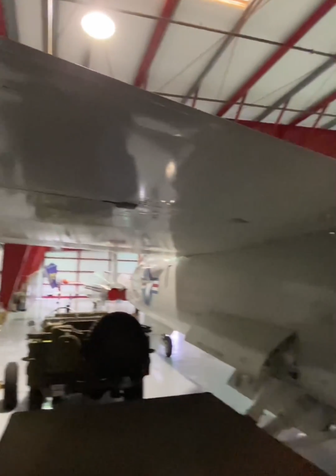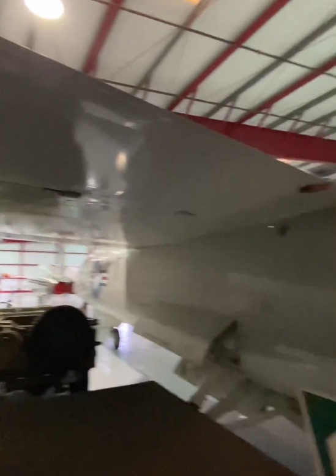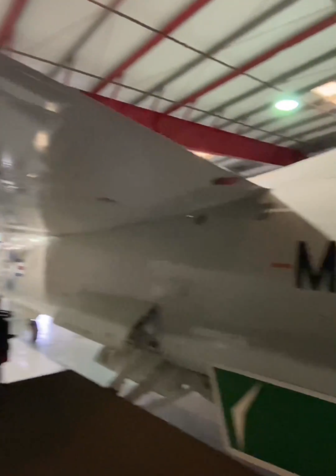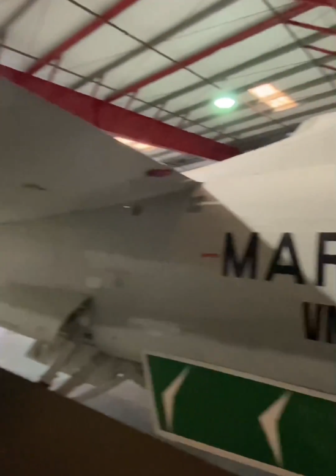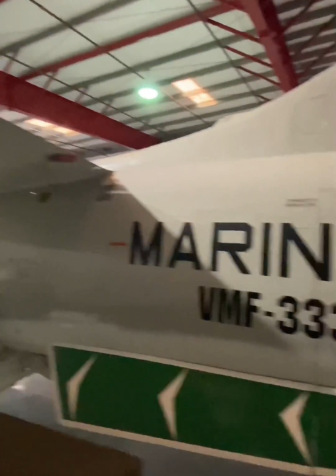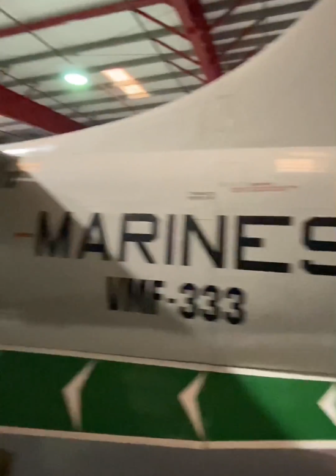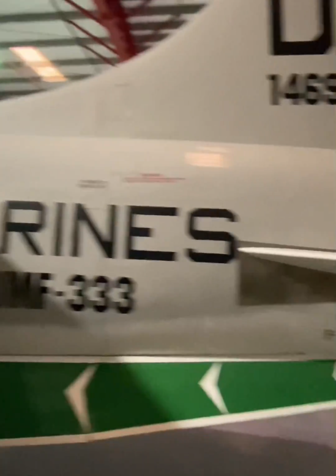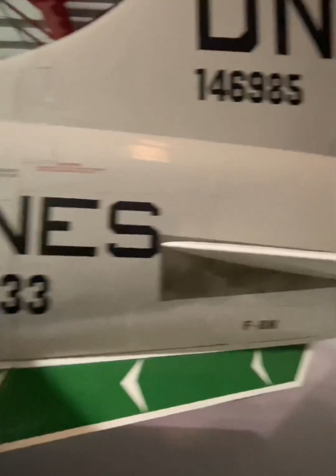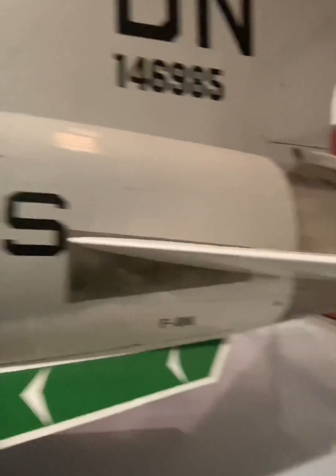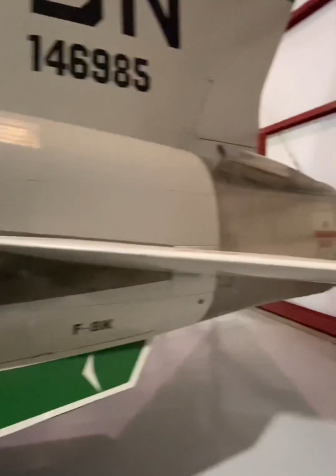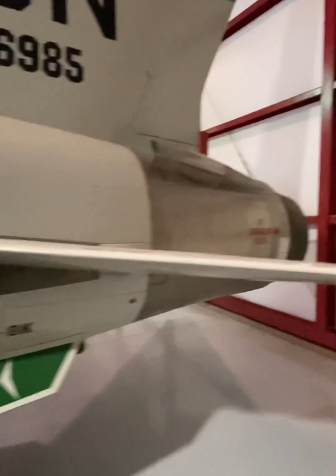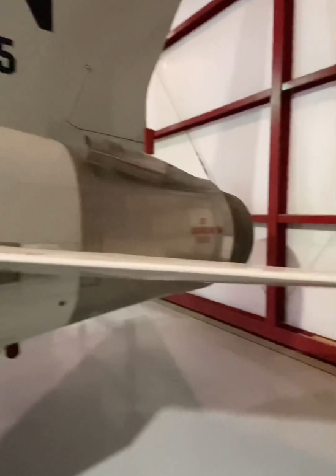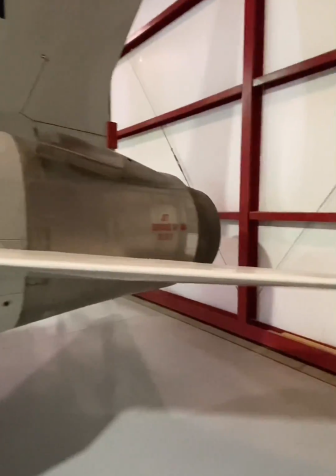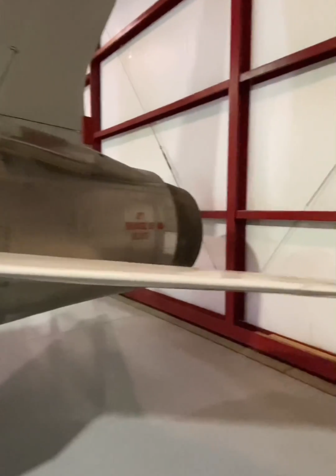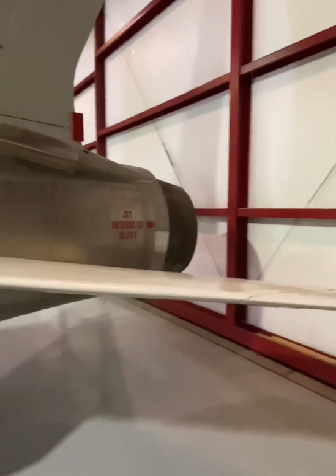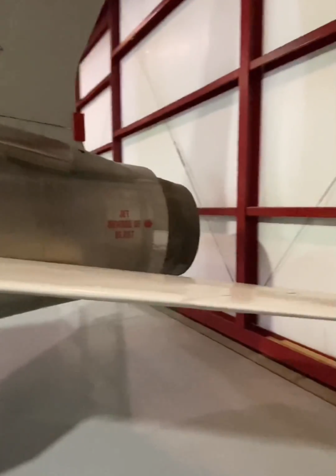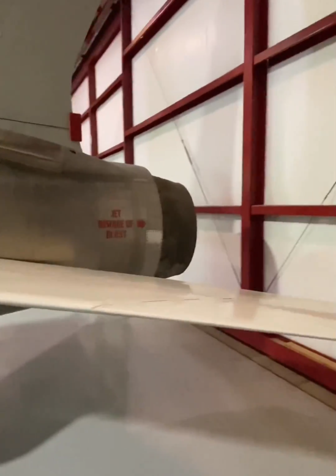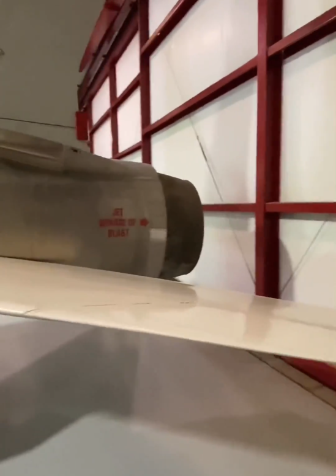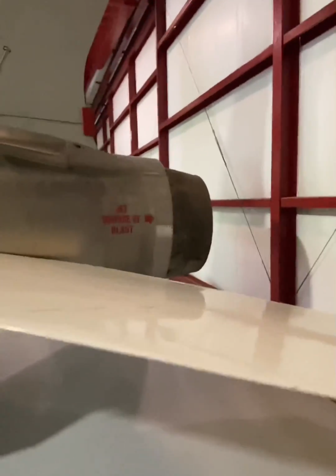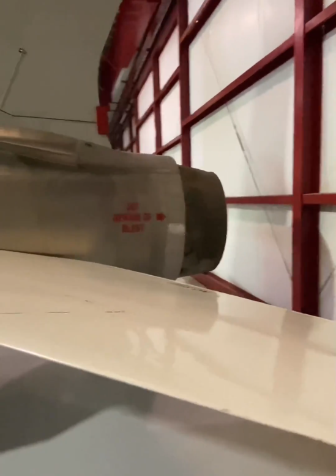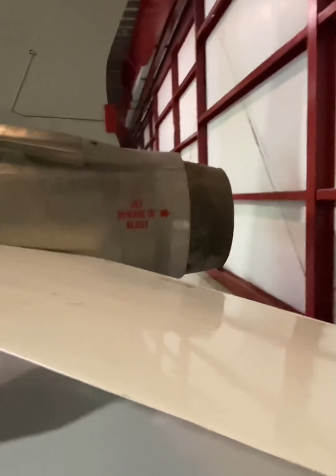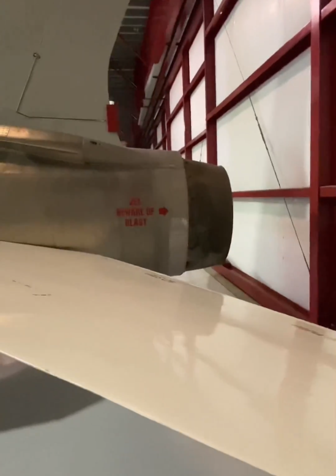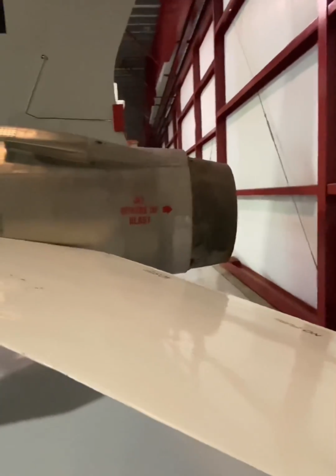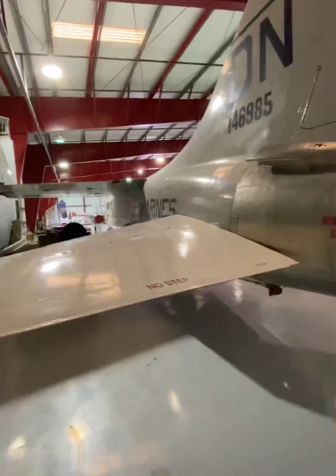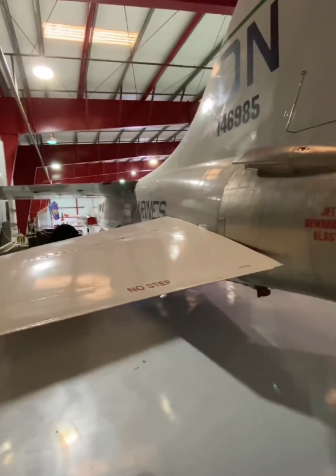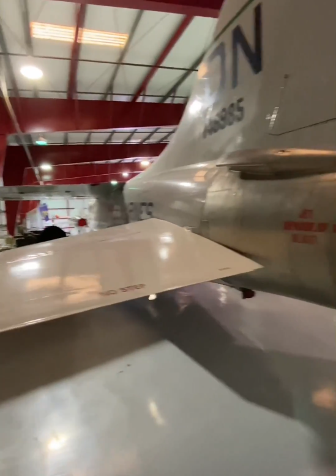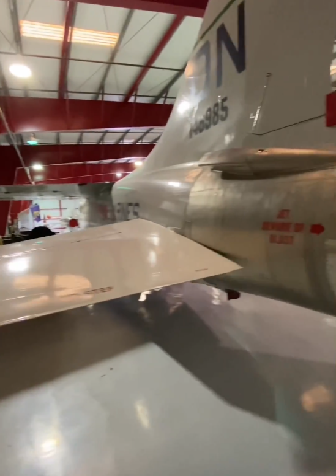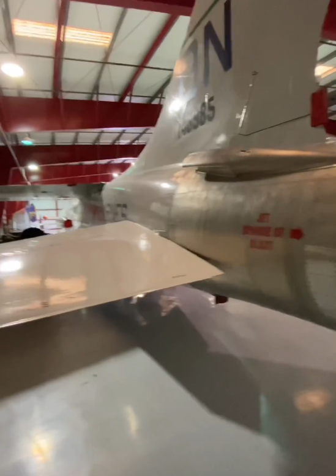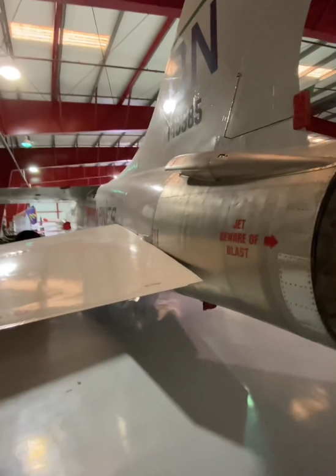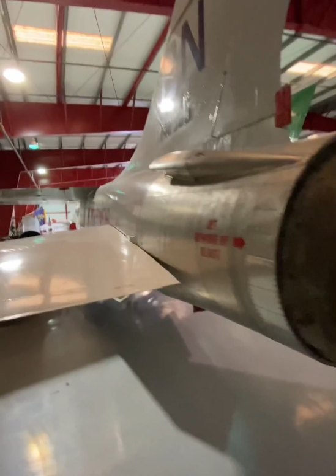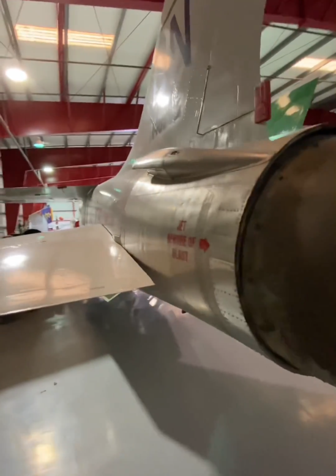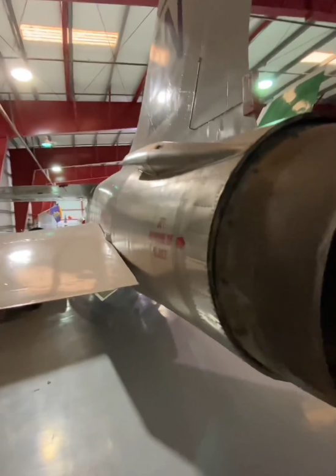This K variant, which is what they have here at Valiant Air Command, had a single Pratt & Whitney J57 turbojet with a max speed of Mach 1.86, a ceiling of 58,000 feet, and a range of 1,507 miles.